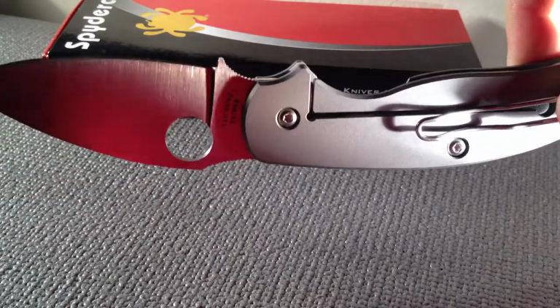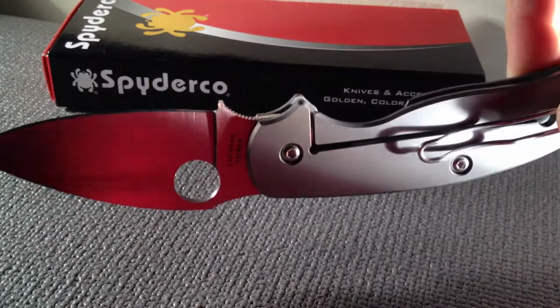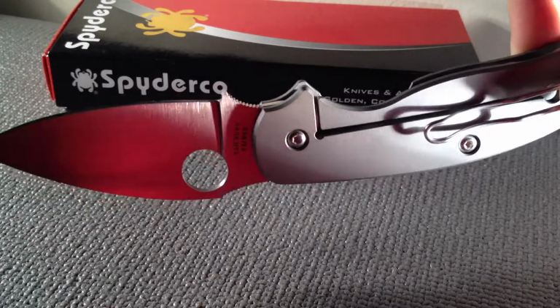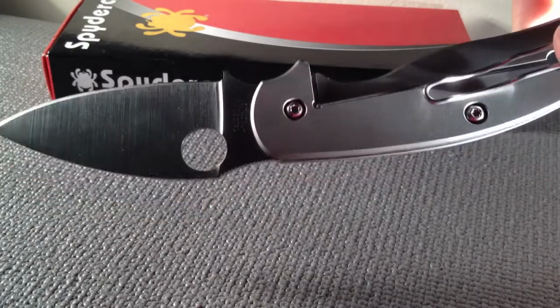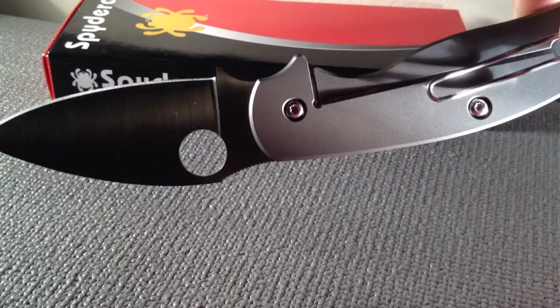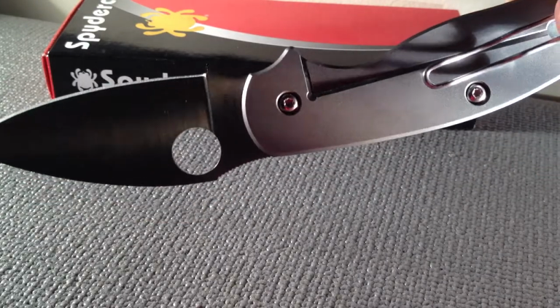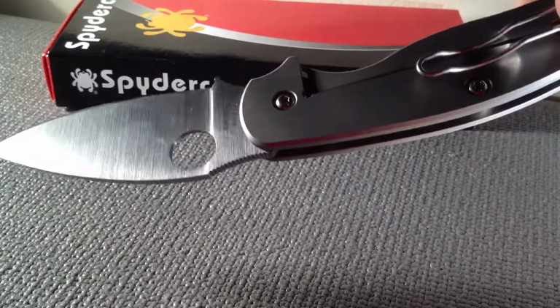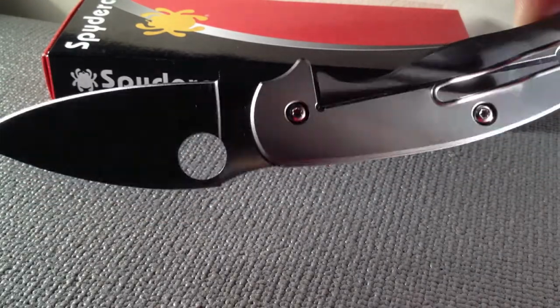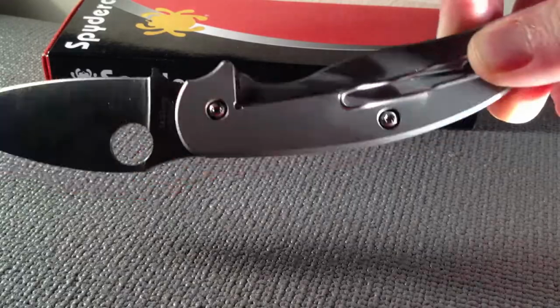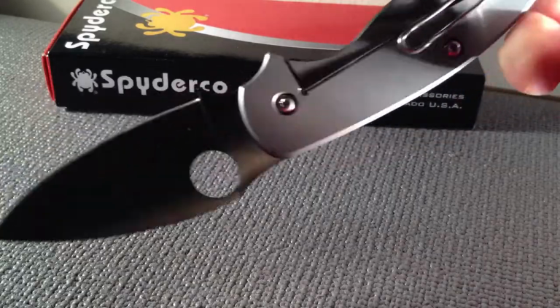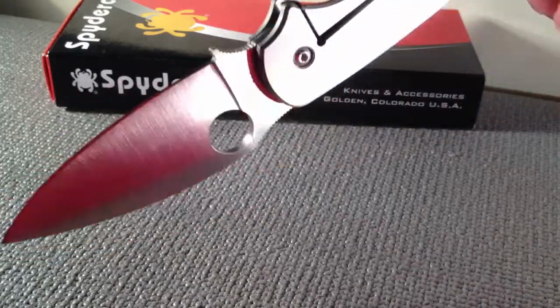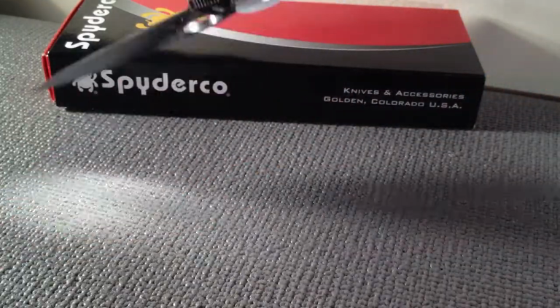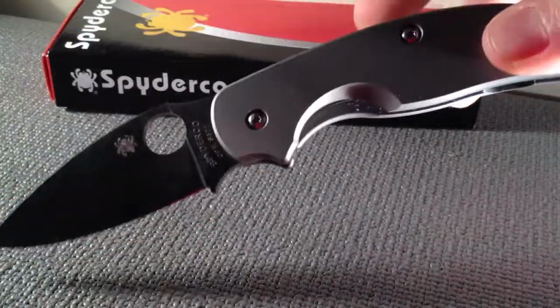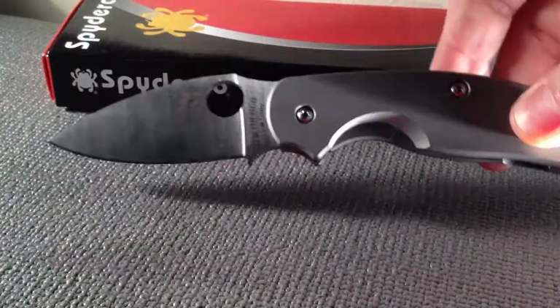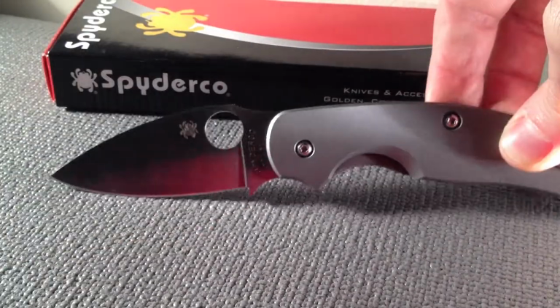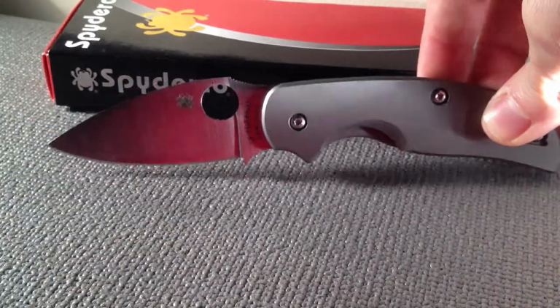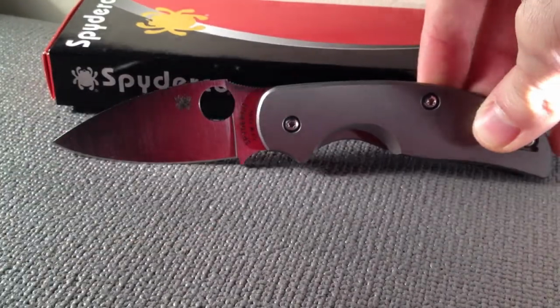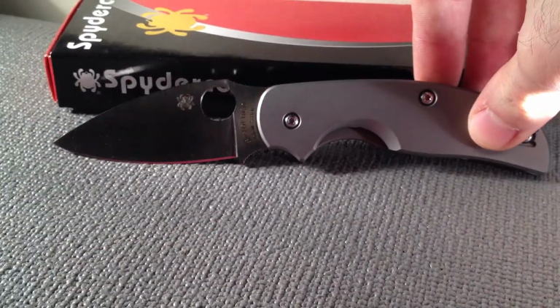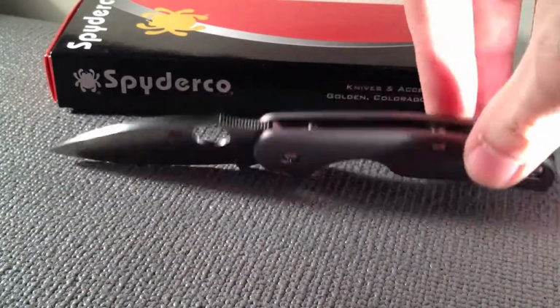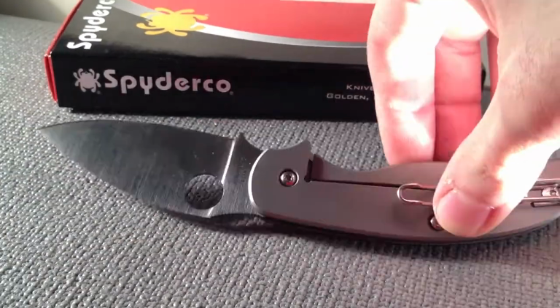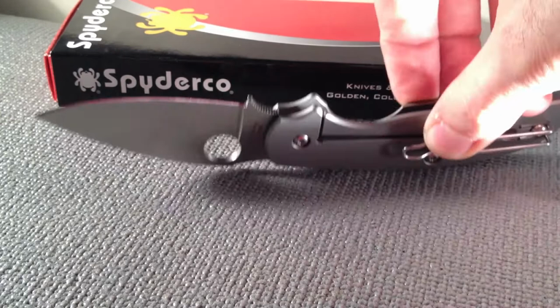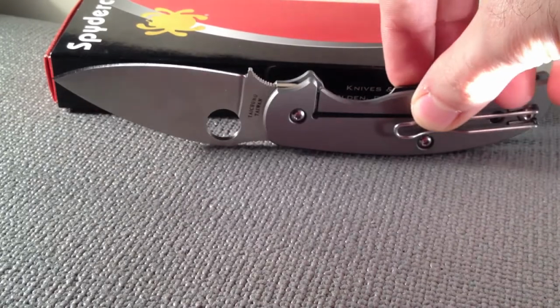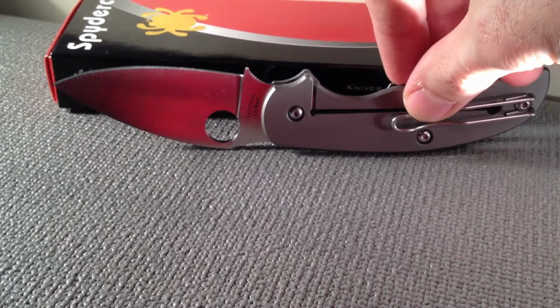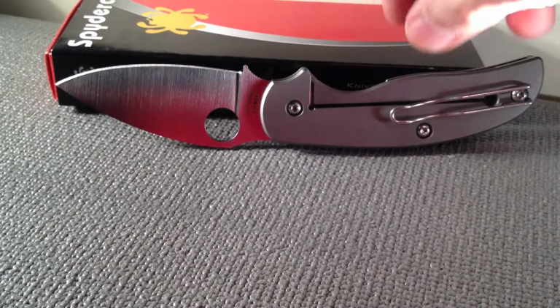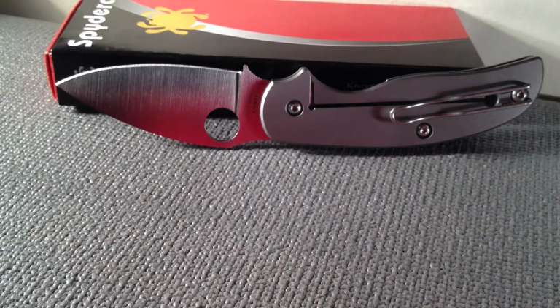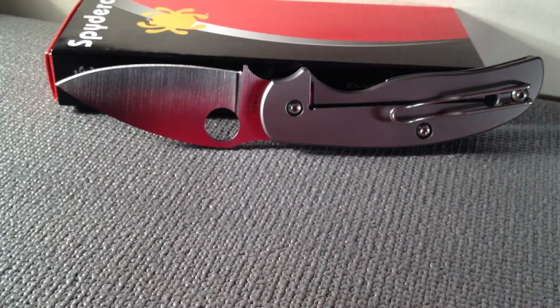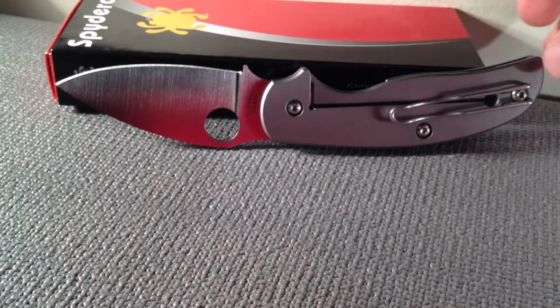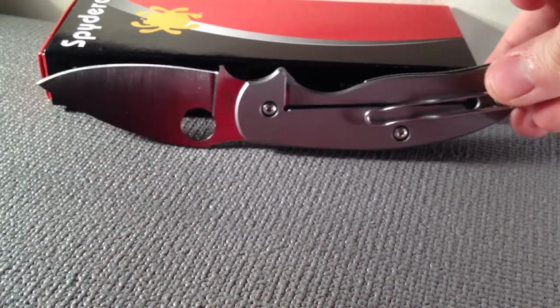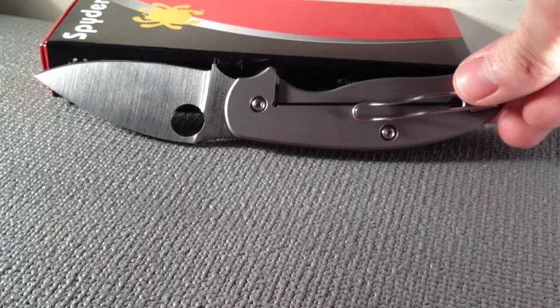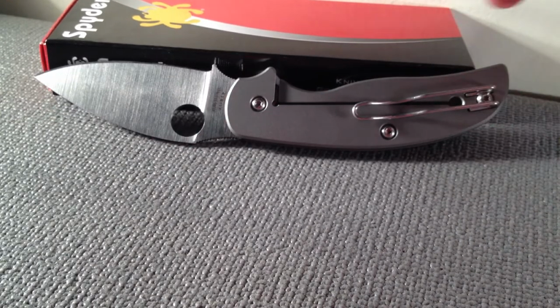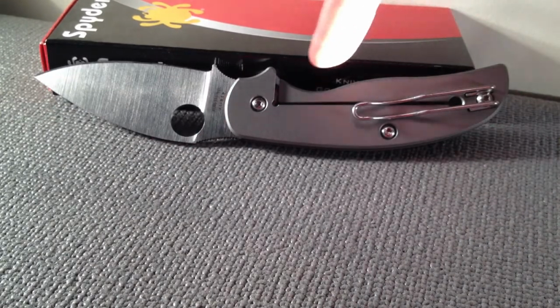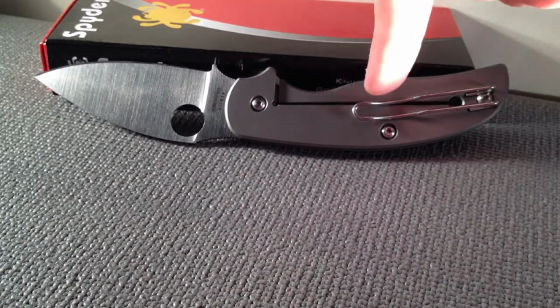And this is the Spyderco Sage 2, which pays tribute to Chris Reeves and his integral frame lock, which is showcased right here.